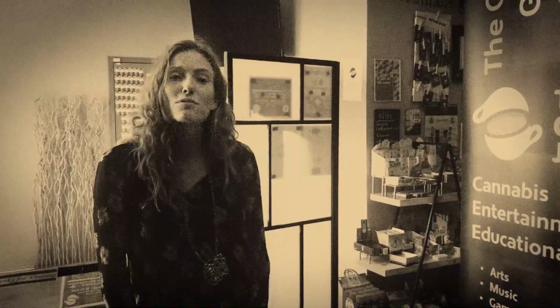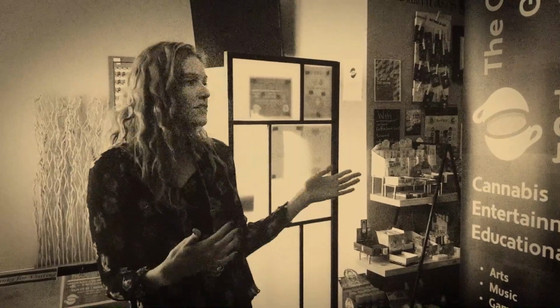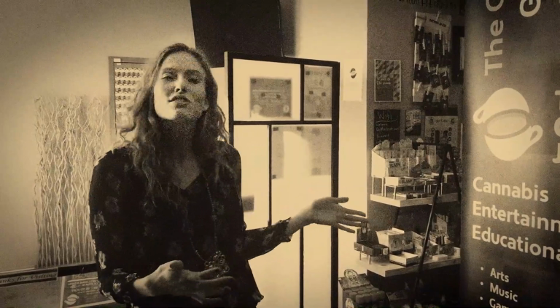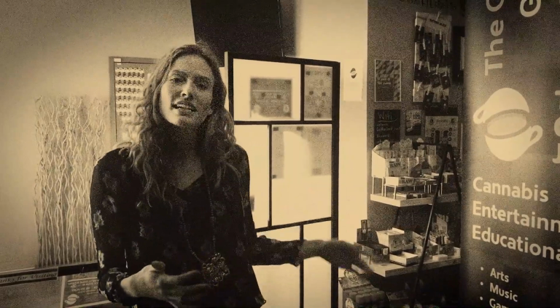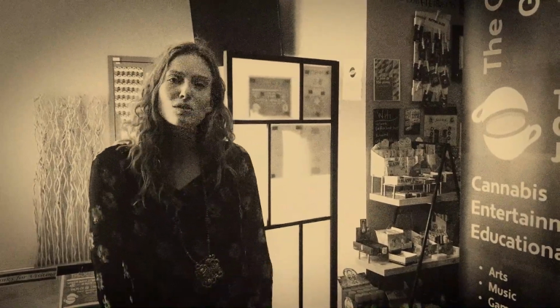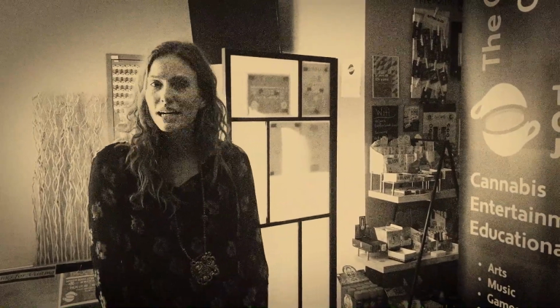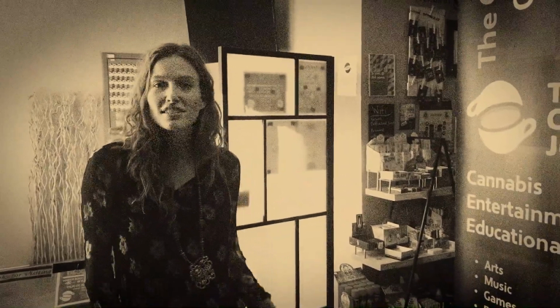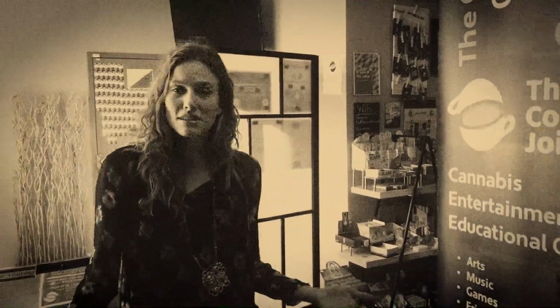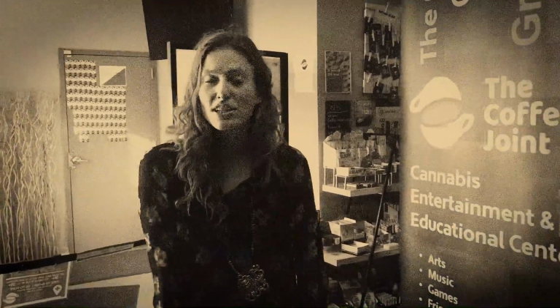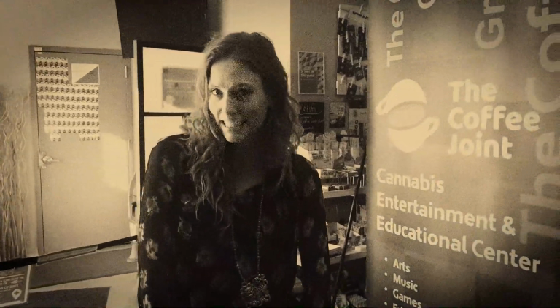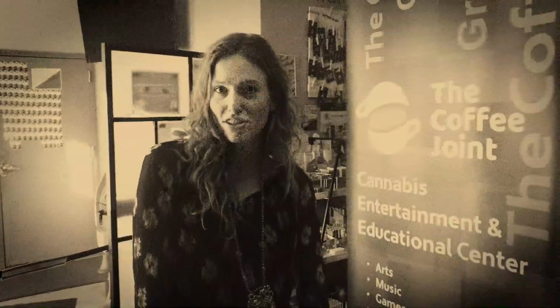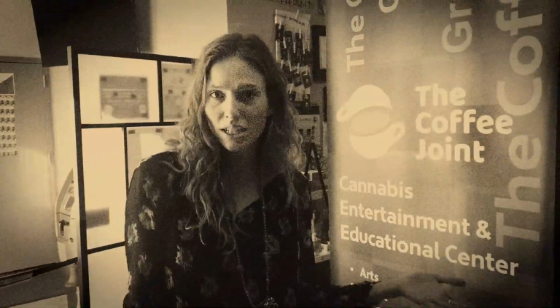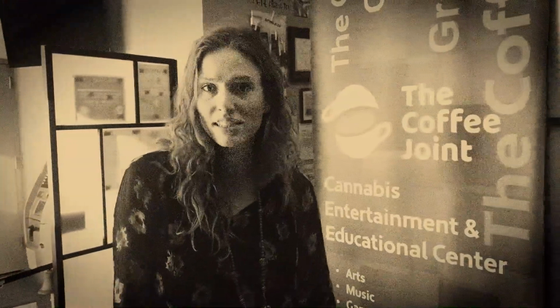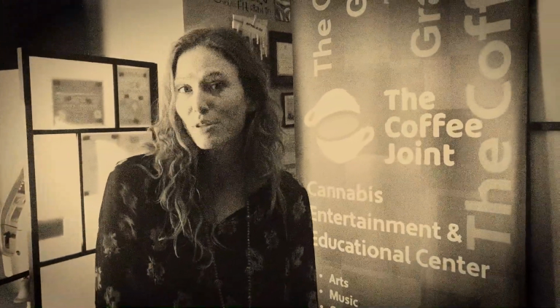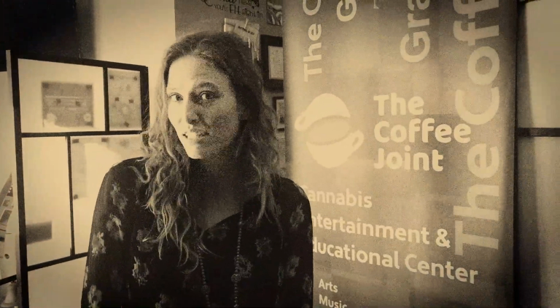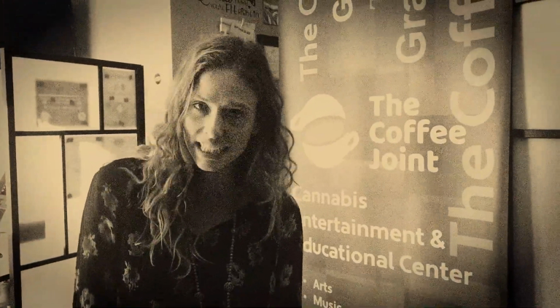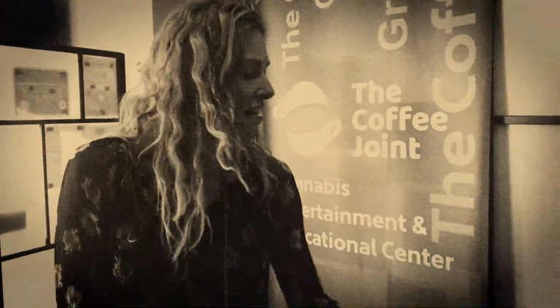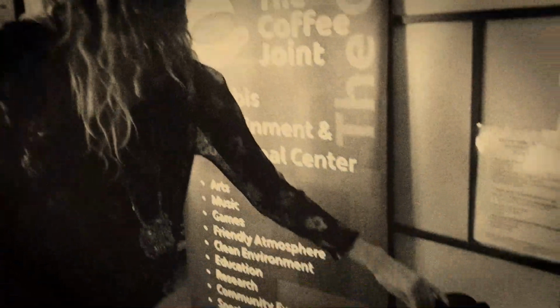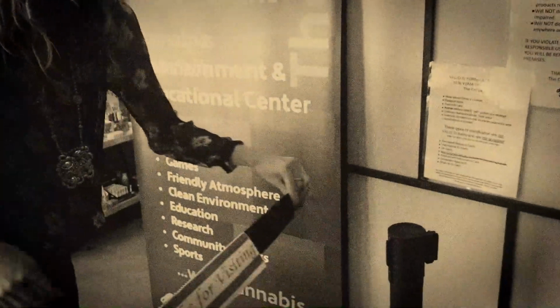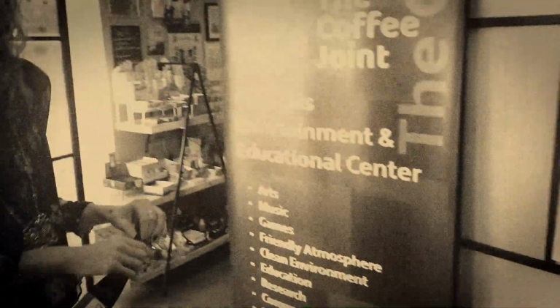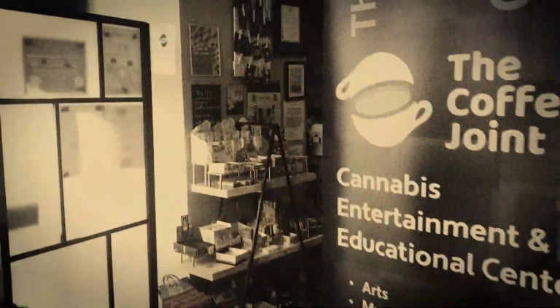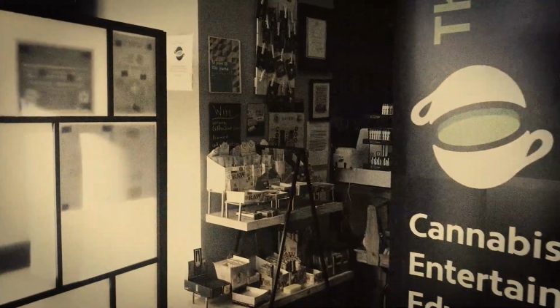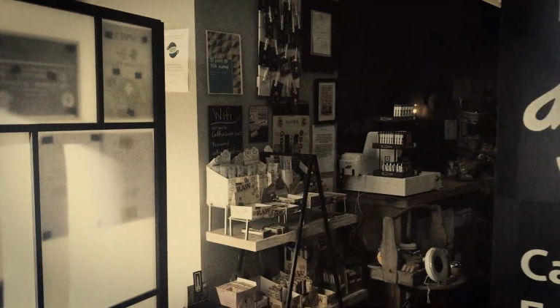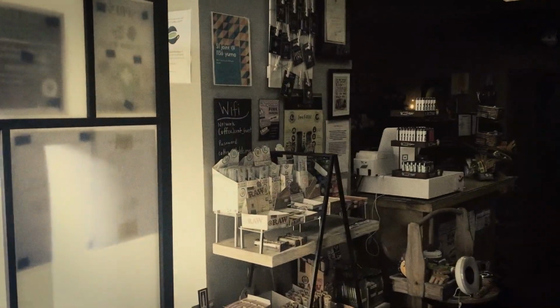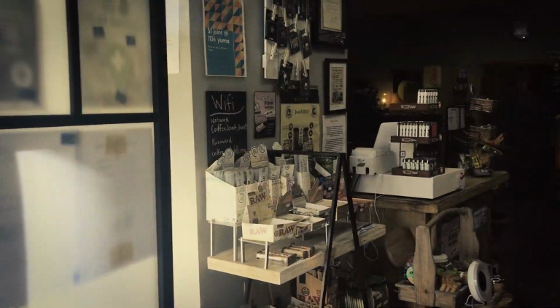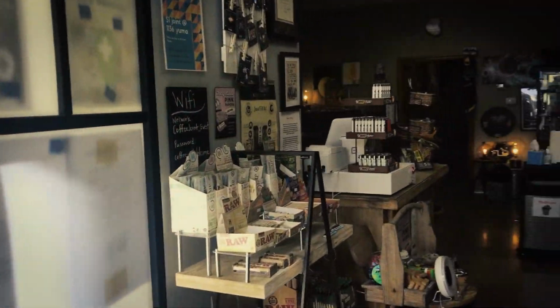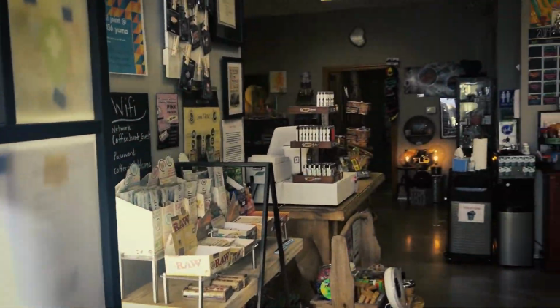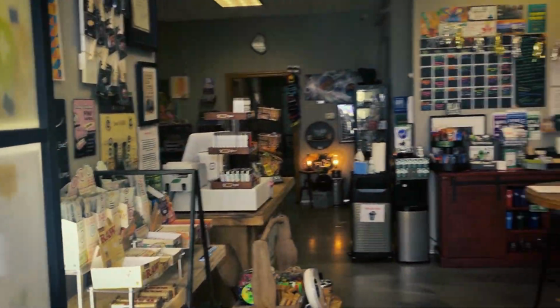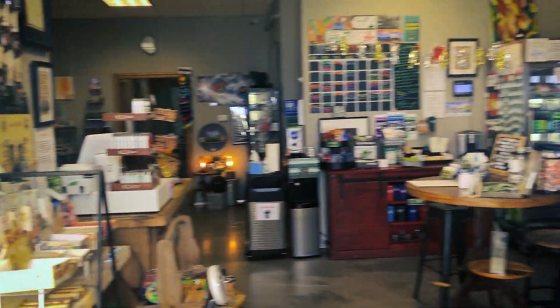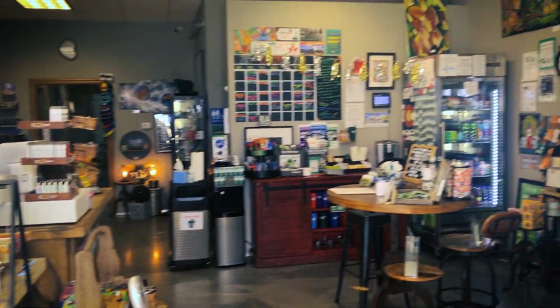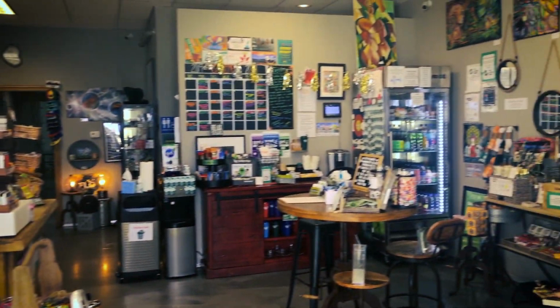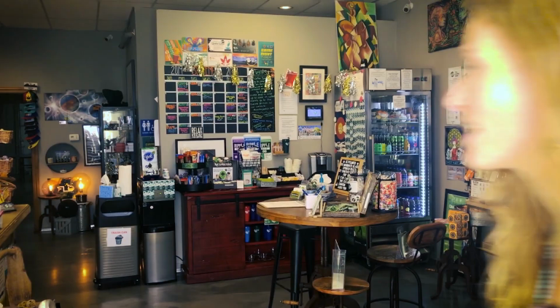I'm just going to give you guys a little tour today and show you what we're all about. Typically I would check your ID to make sure that you're 21, because we are 21-plus only. But come on in. This is going to be the very beginning of our tour — this is our retail area as well as the coffee area.